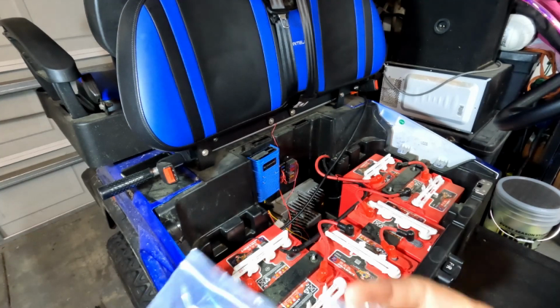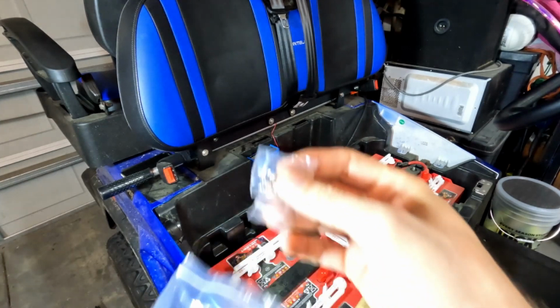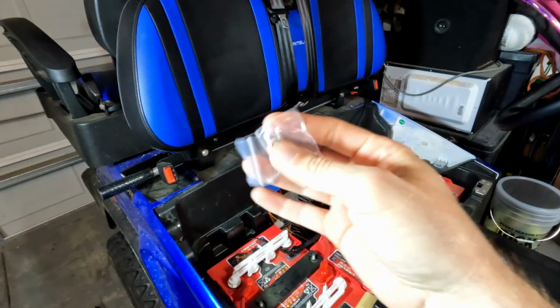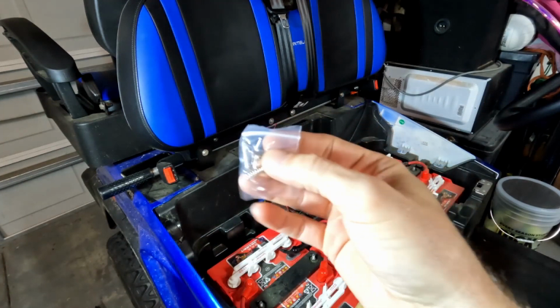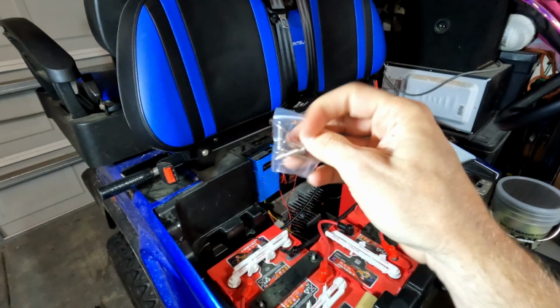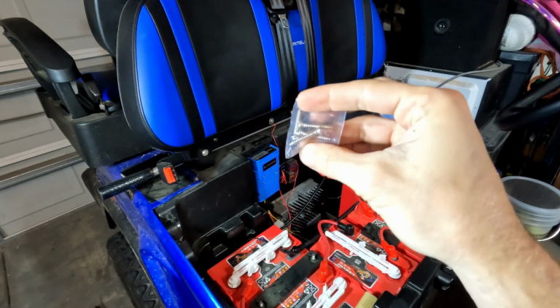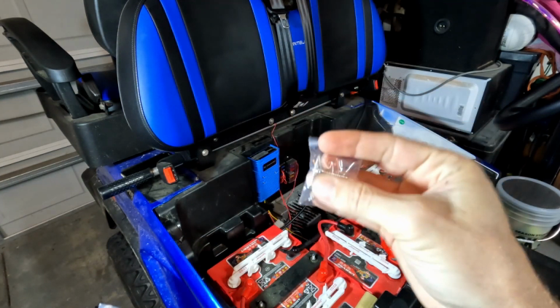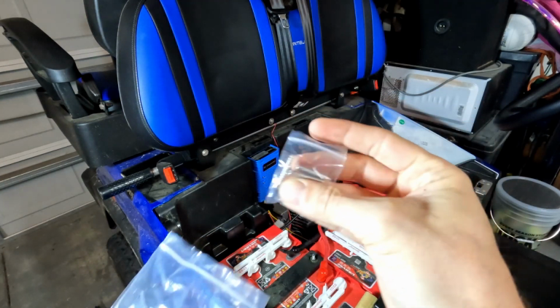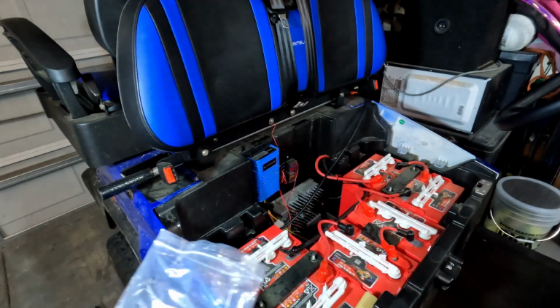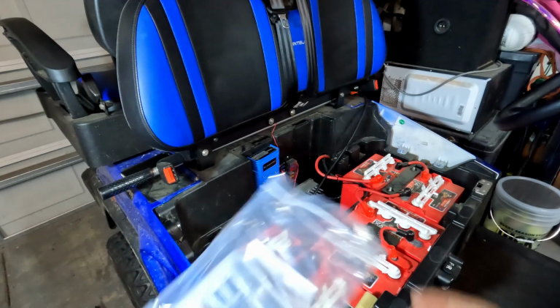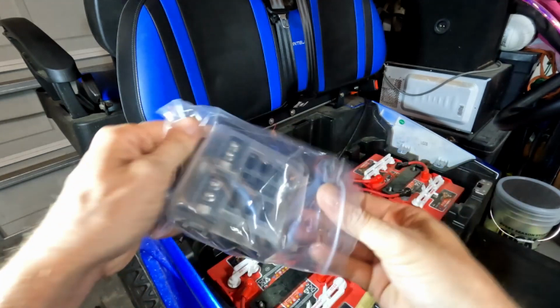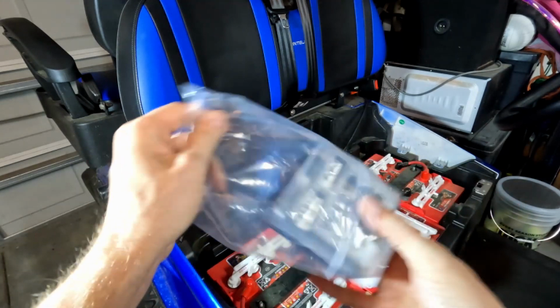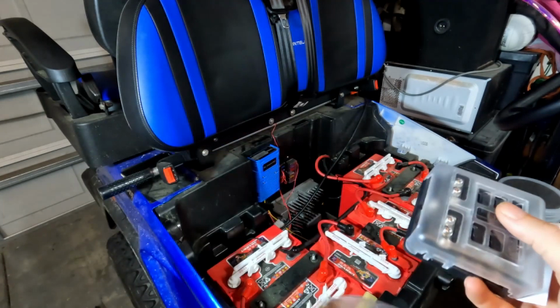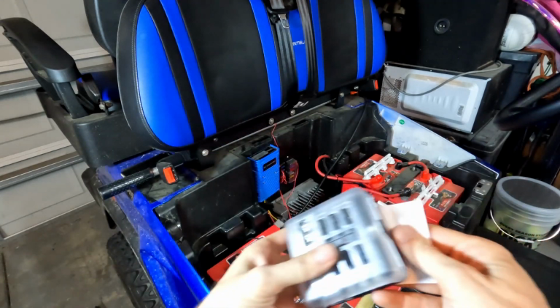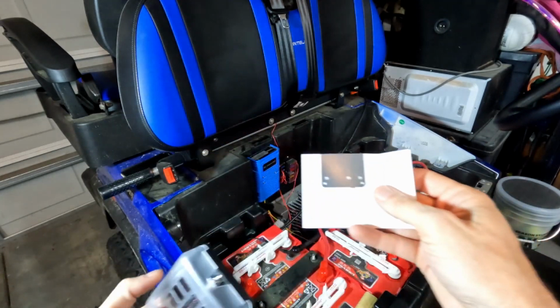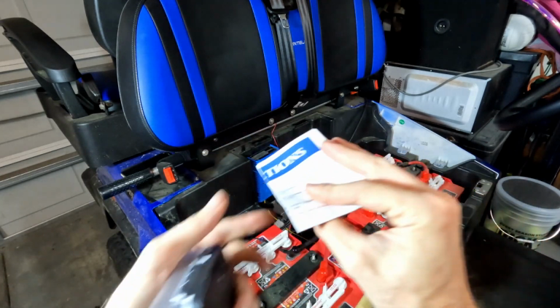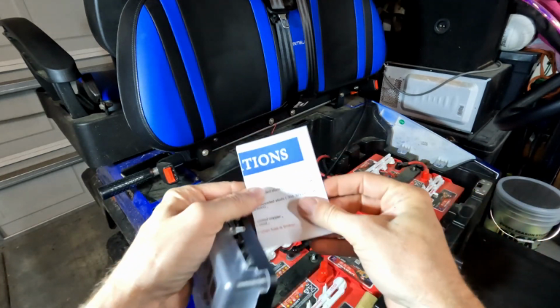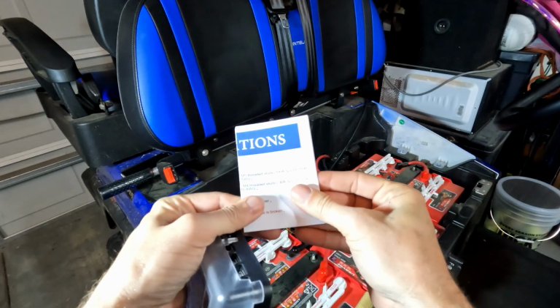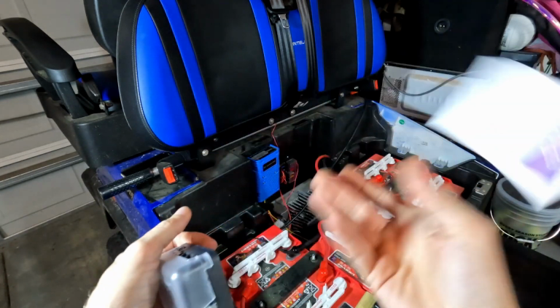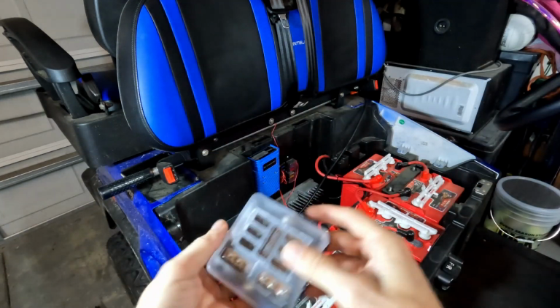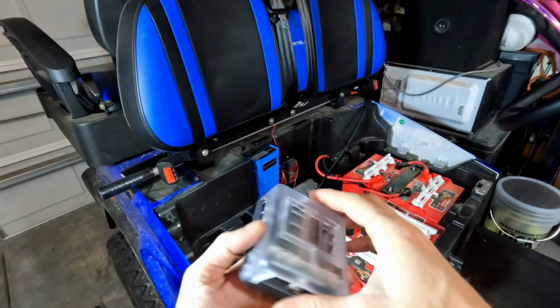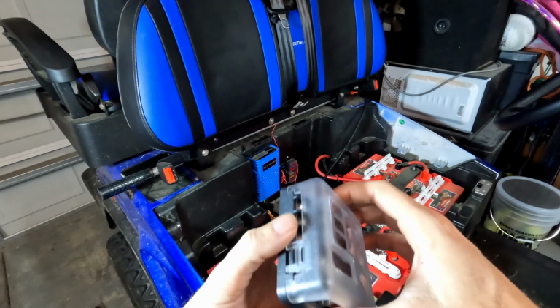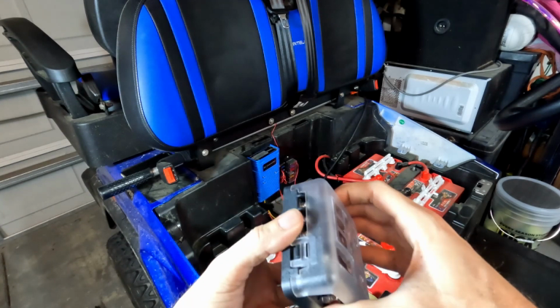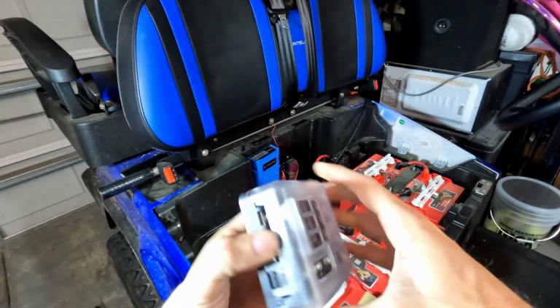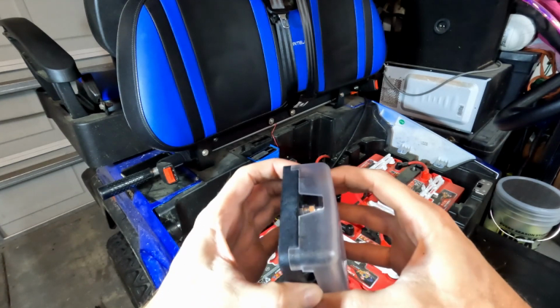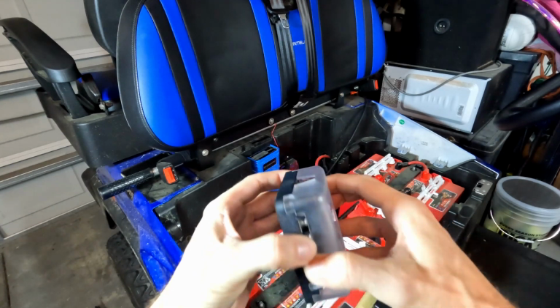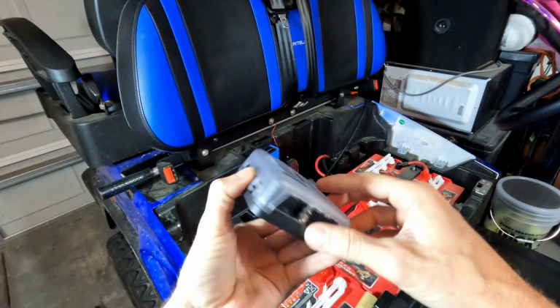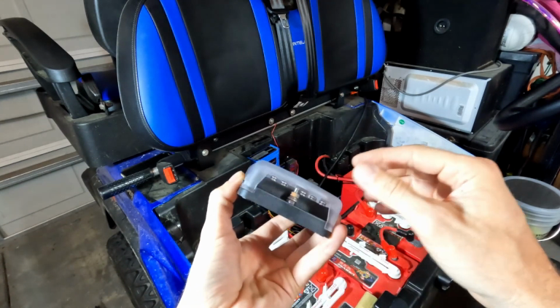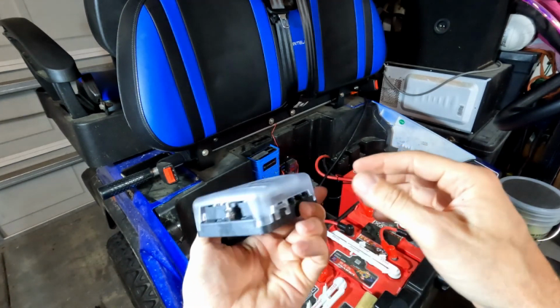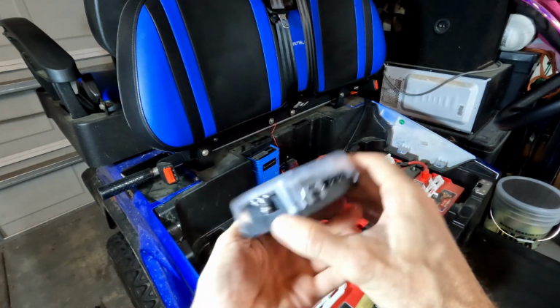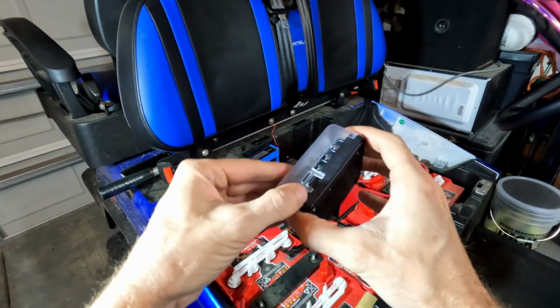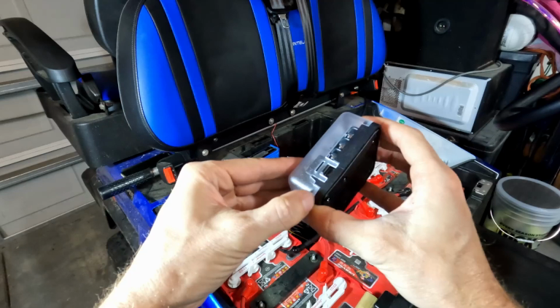It looks like it comes with some mounting screws, and here is the device itself. Instructions also come in the box — those come in handy, so you should probably read those before trying to open the thing.